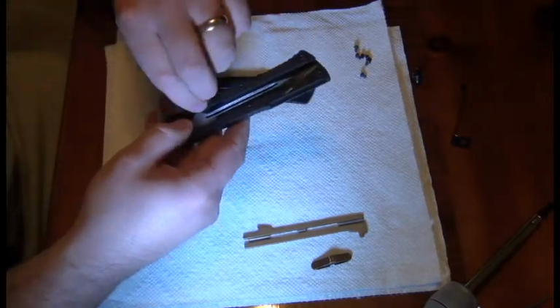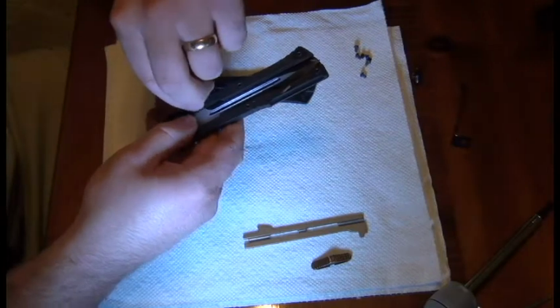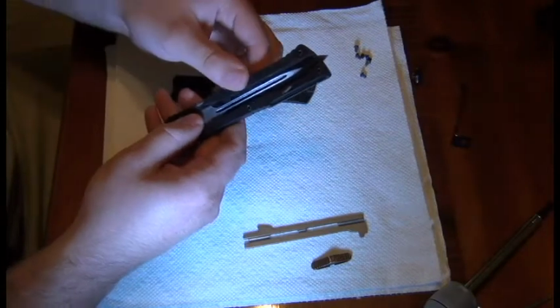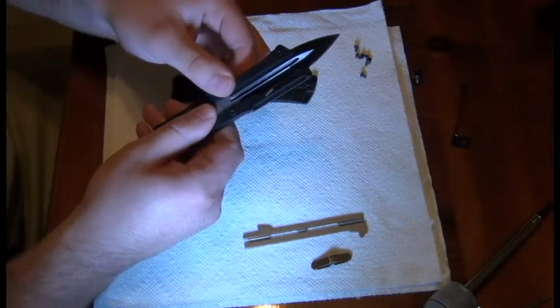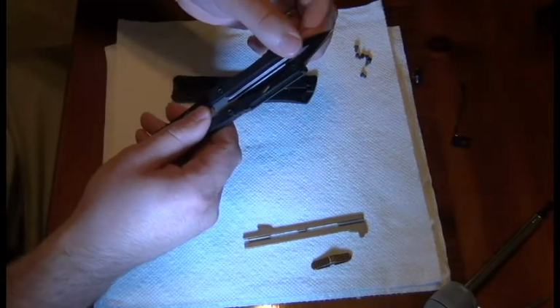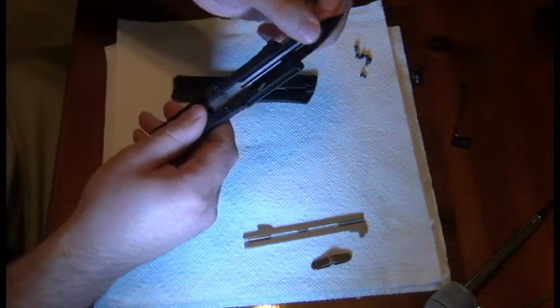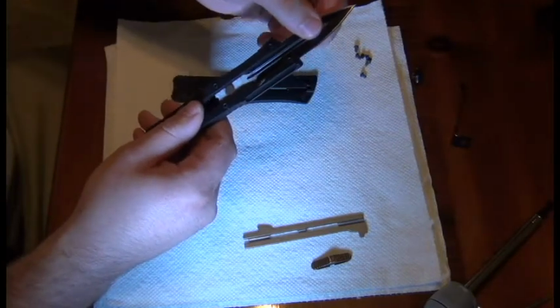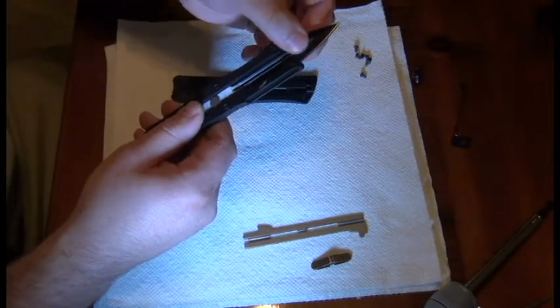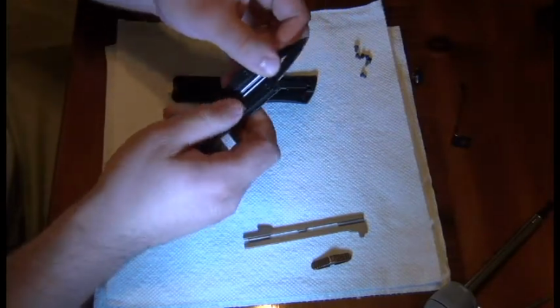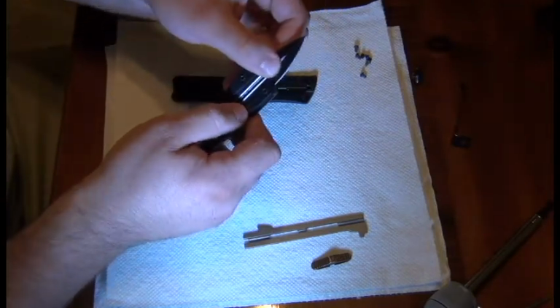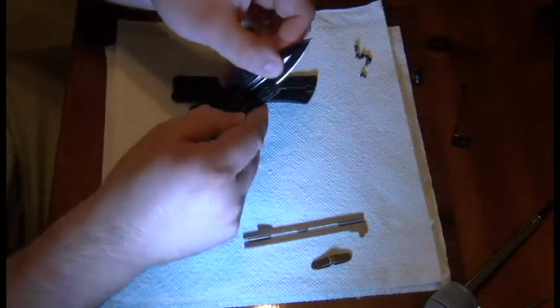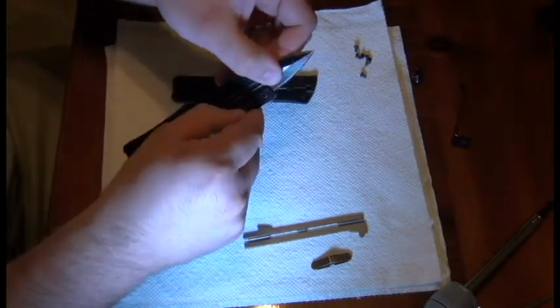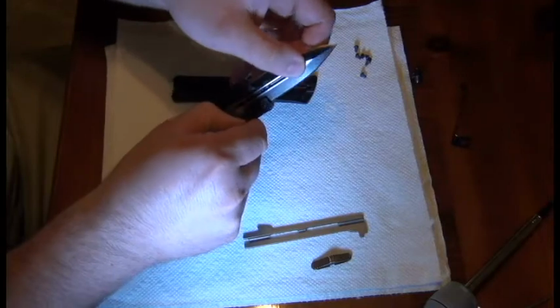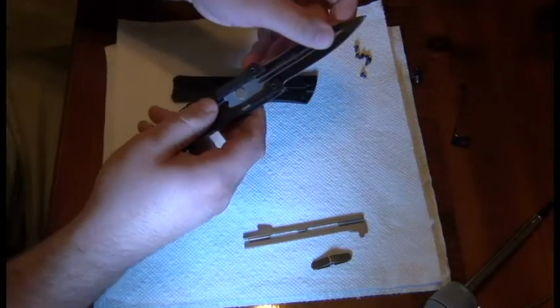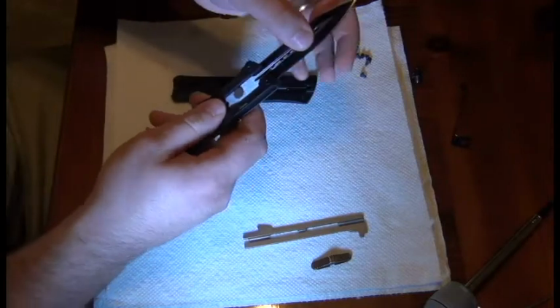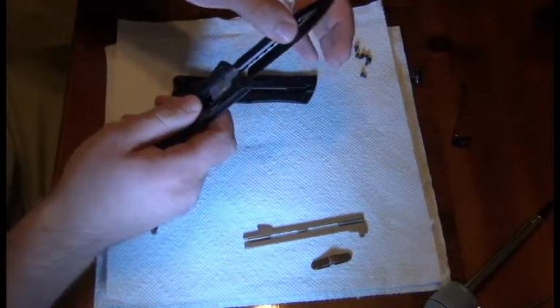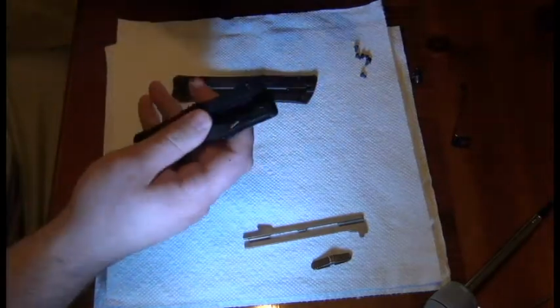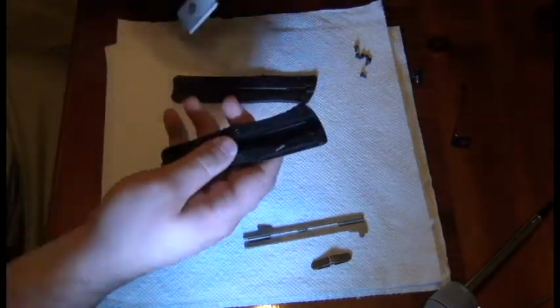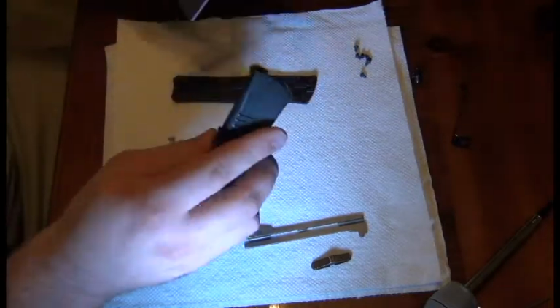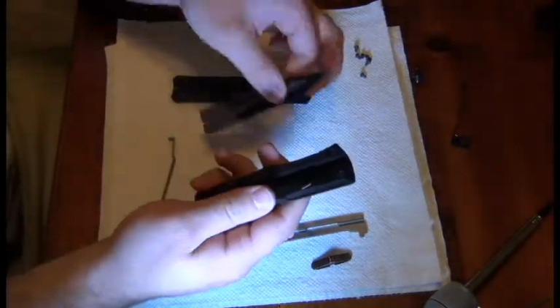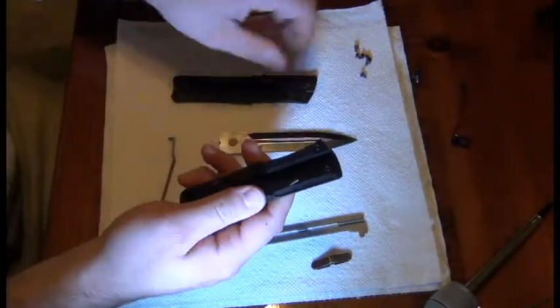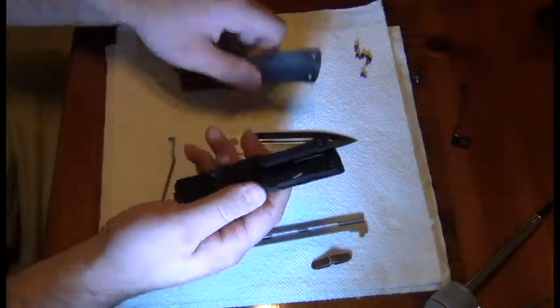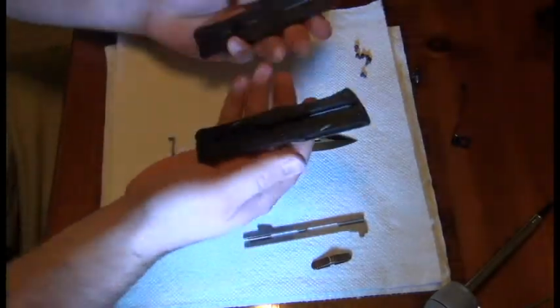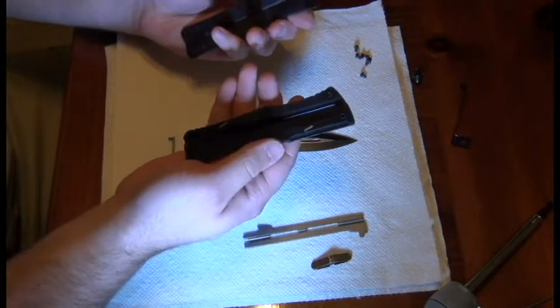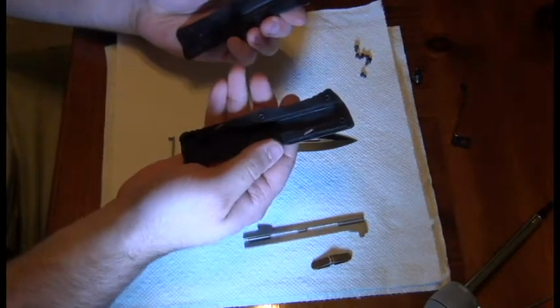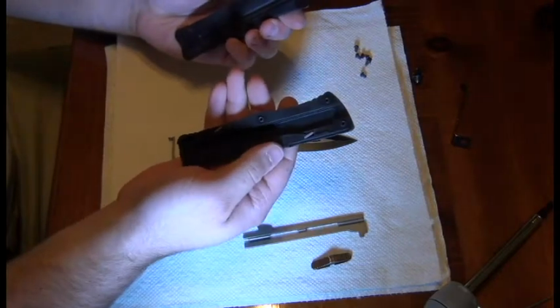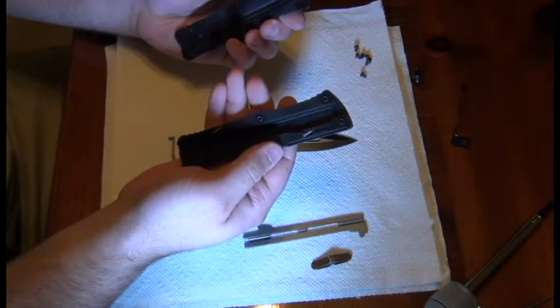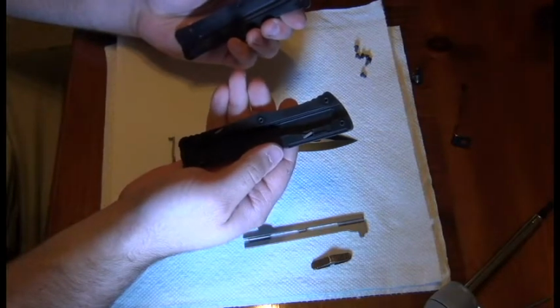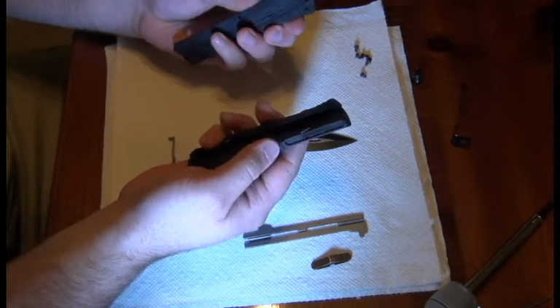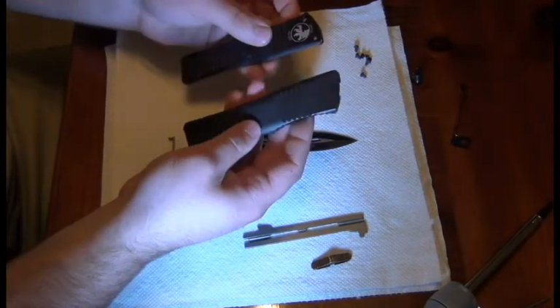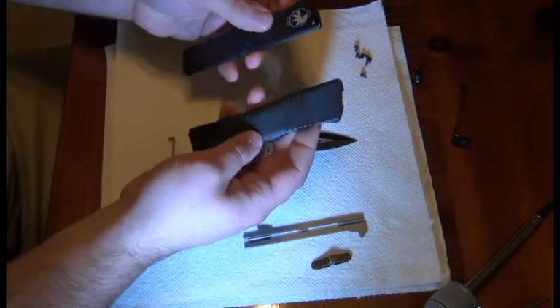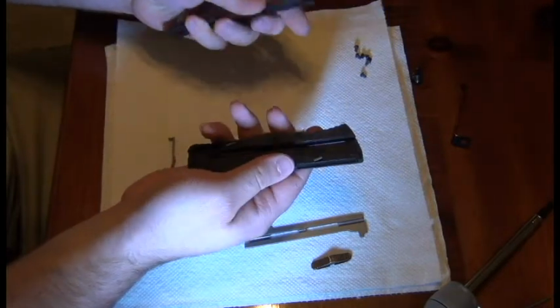You can pull the gates in yourself and slide the blade. You can pull it out if you push this out of the way — pull it right out. This is the step where you want to clean or oil, anything you want to do there.